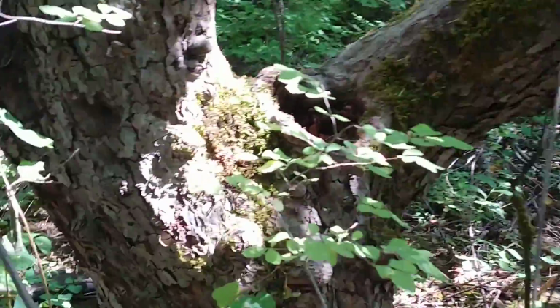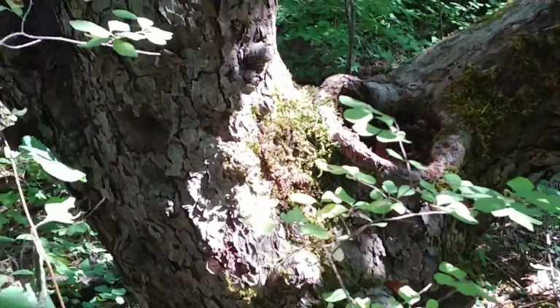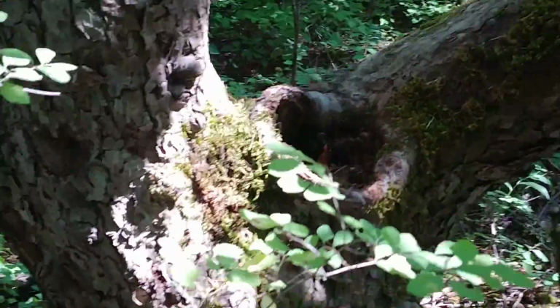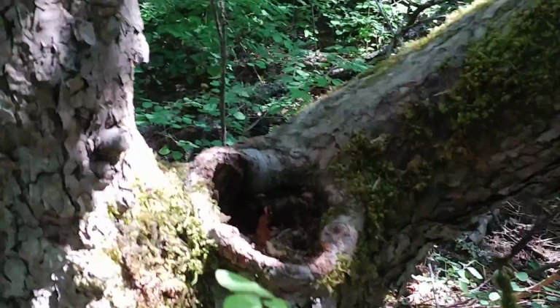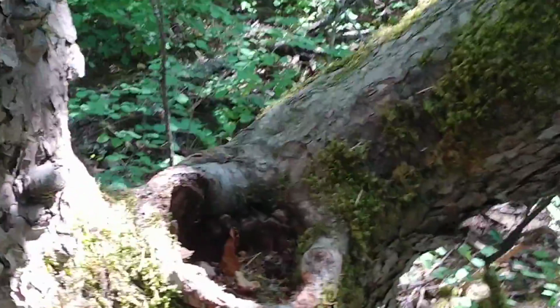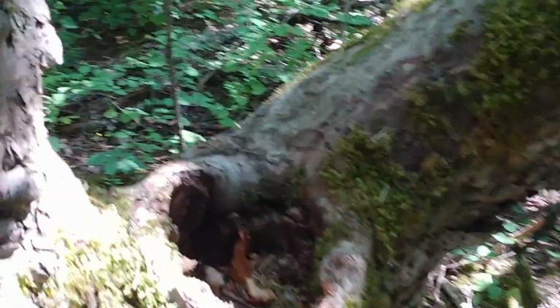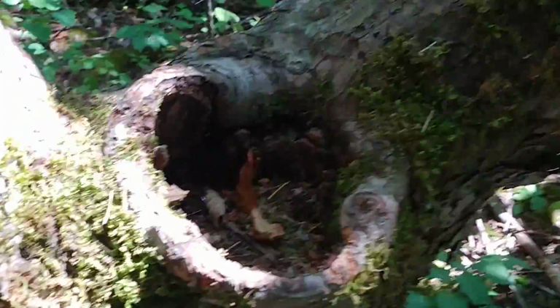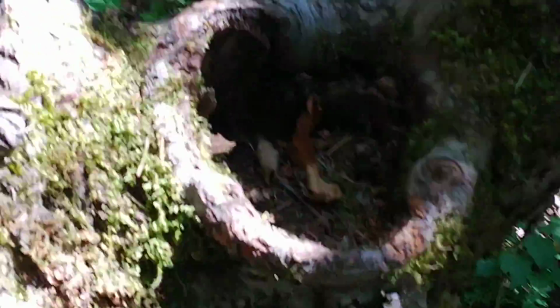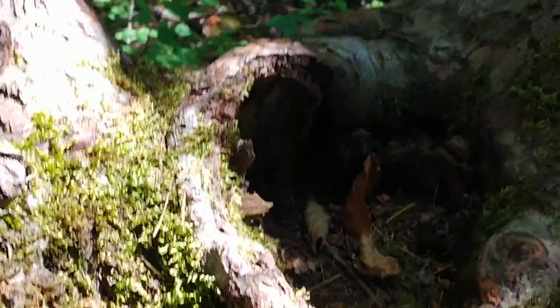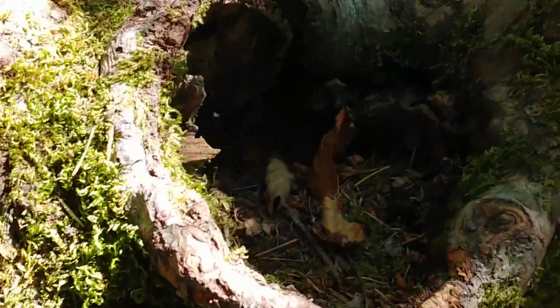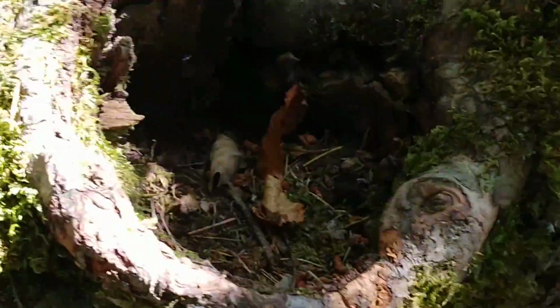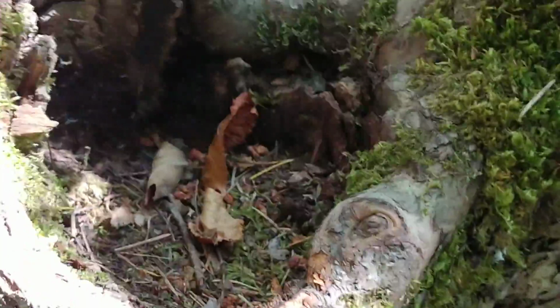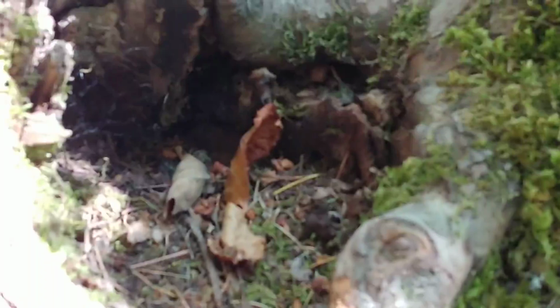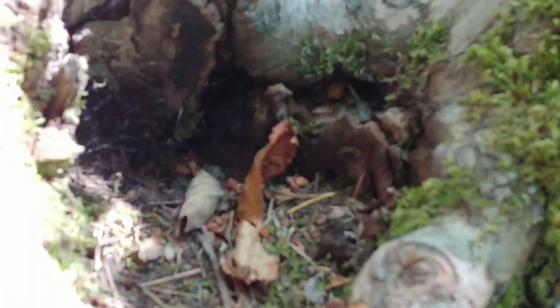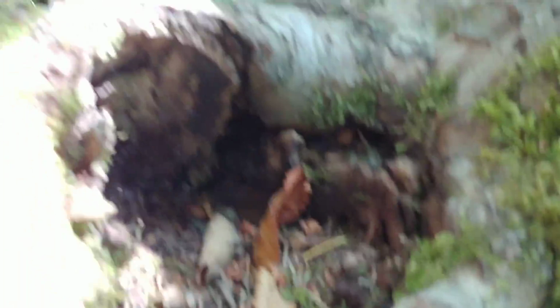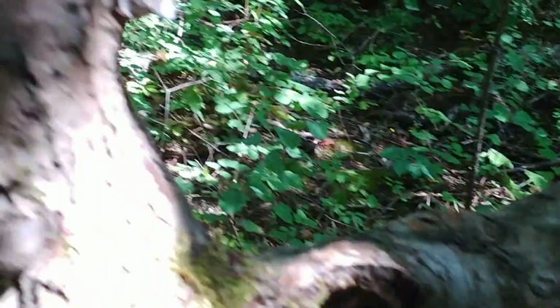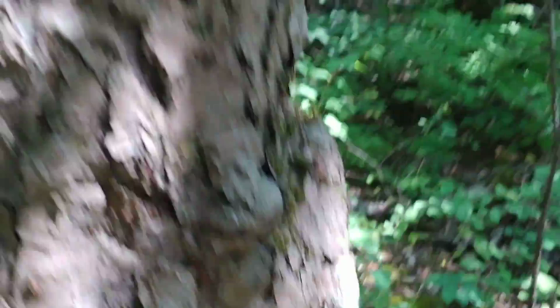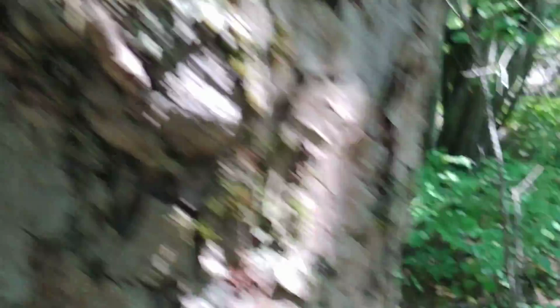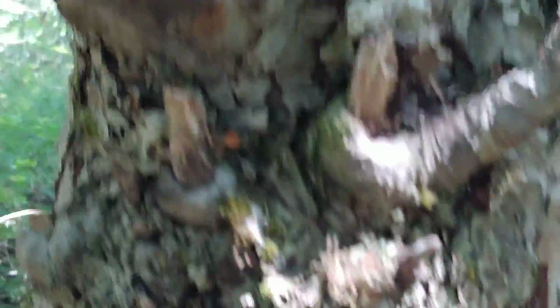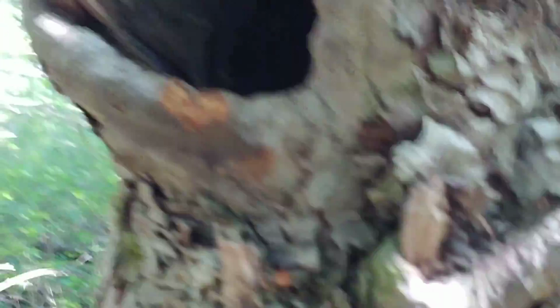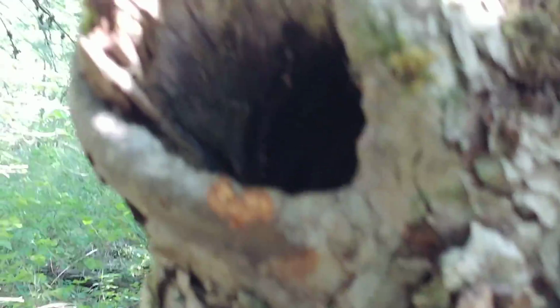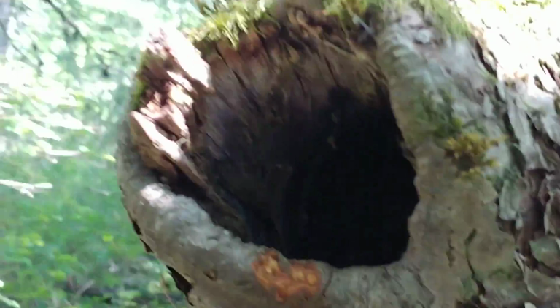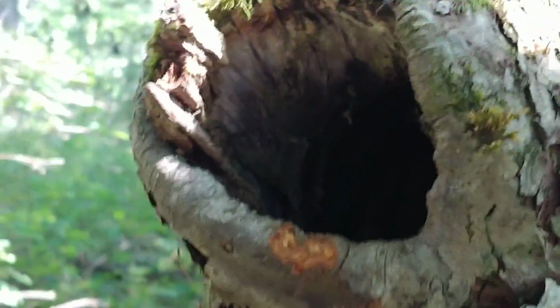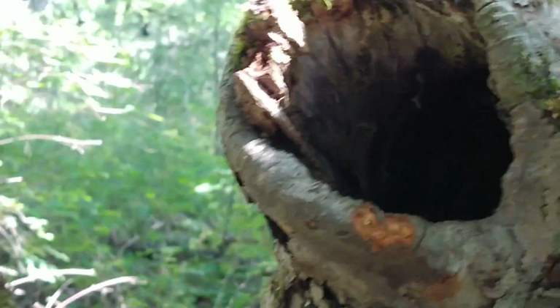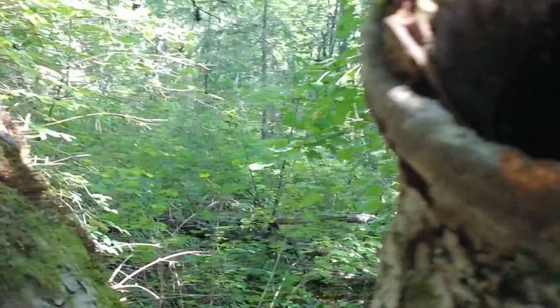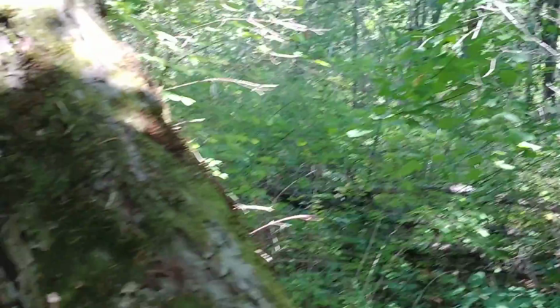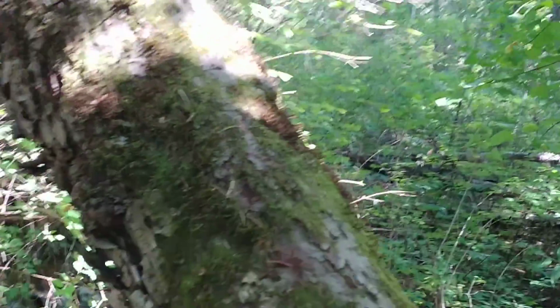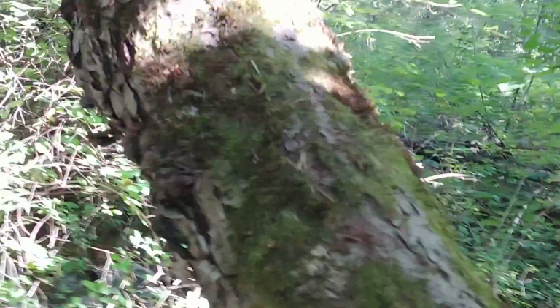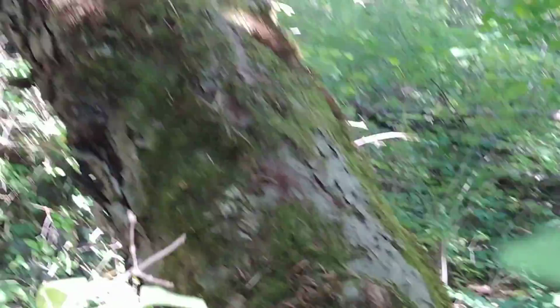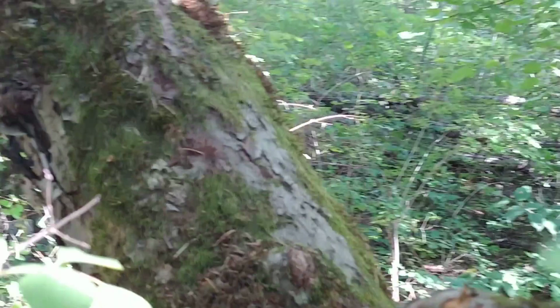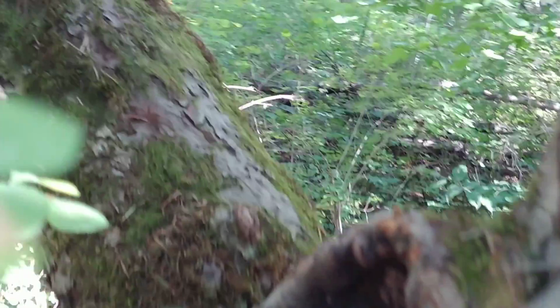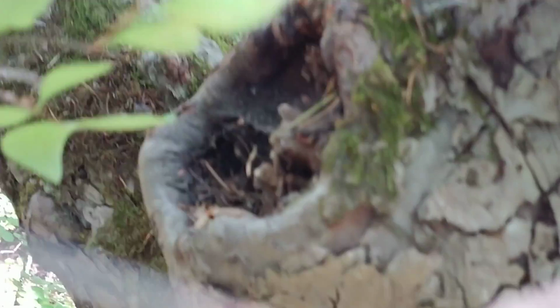Let's take a look at these — here we are heading back, guys. You can see some nice holes in the trees there. It's cool.